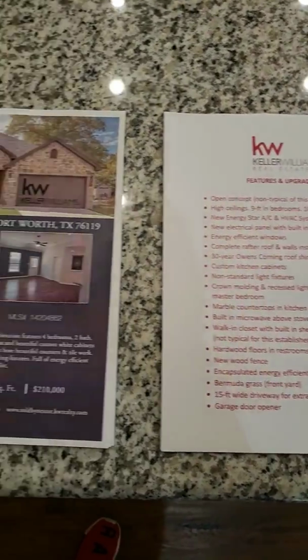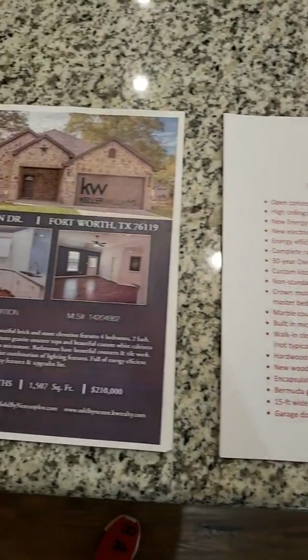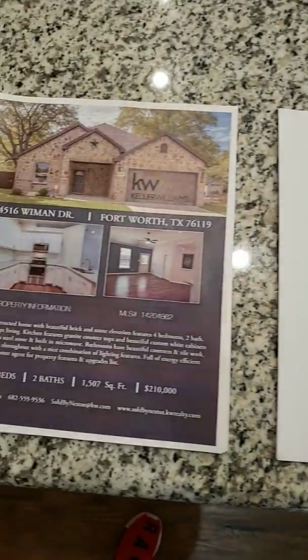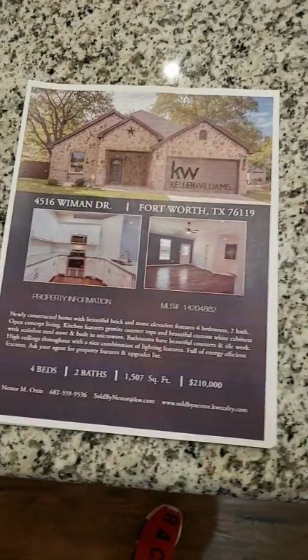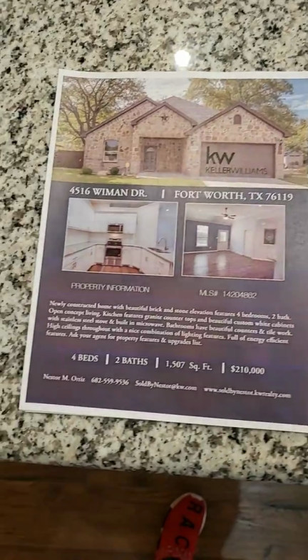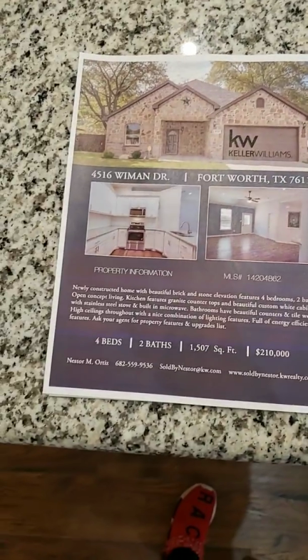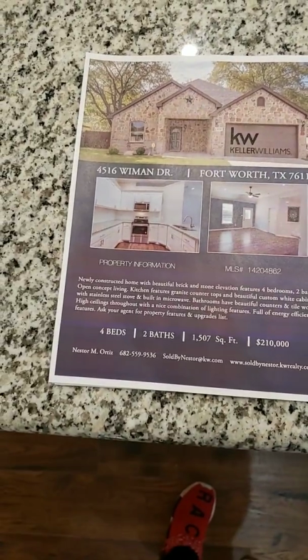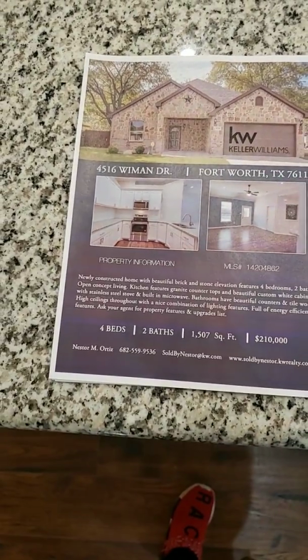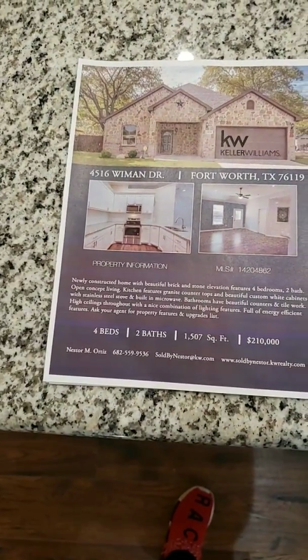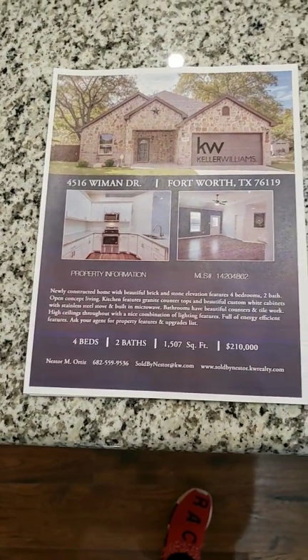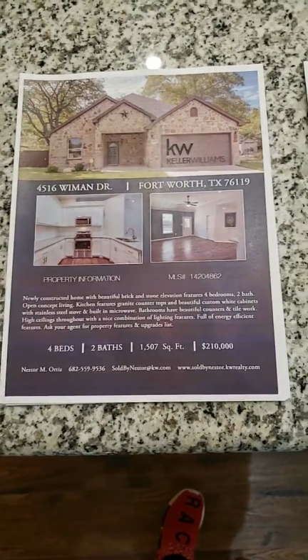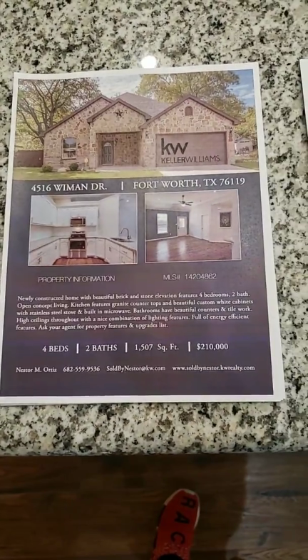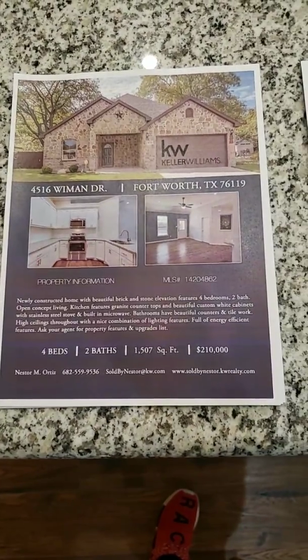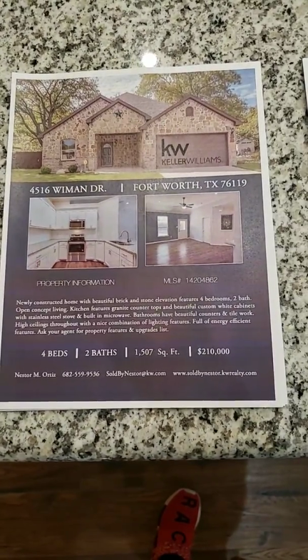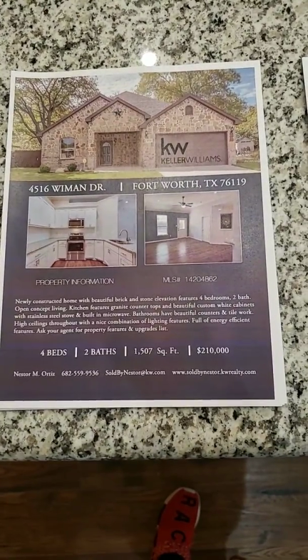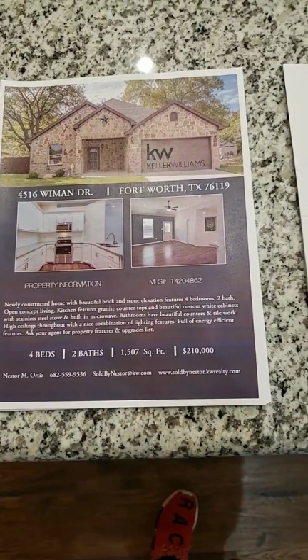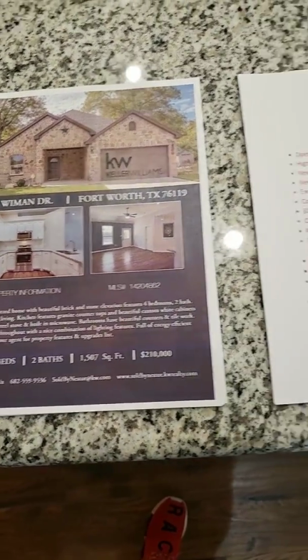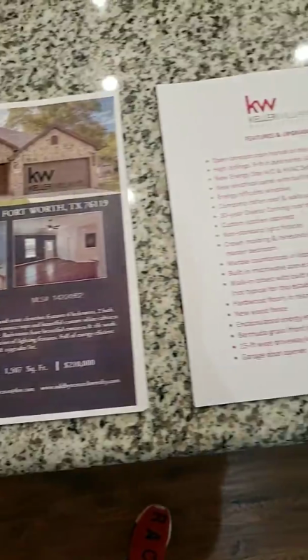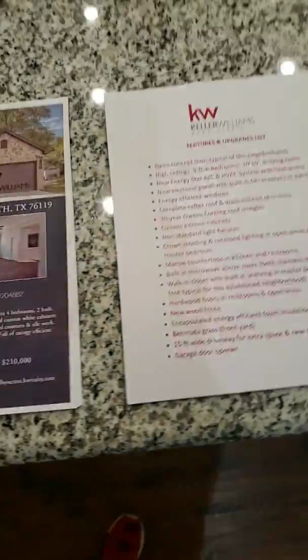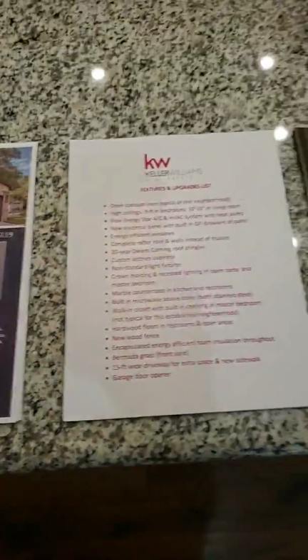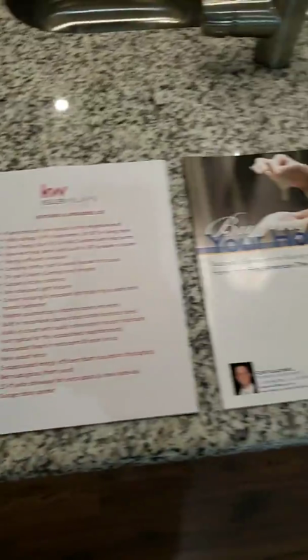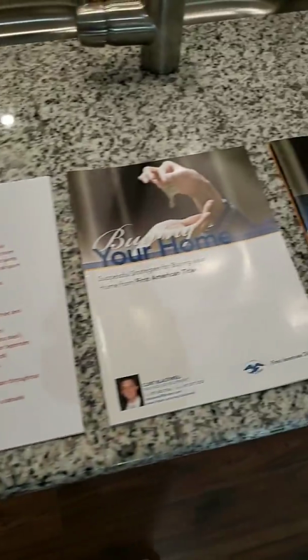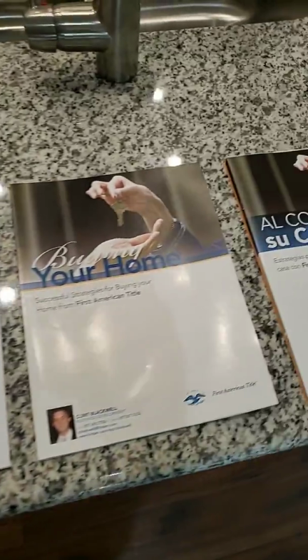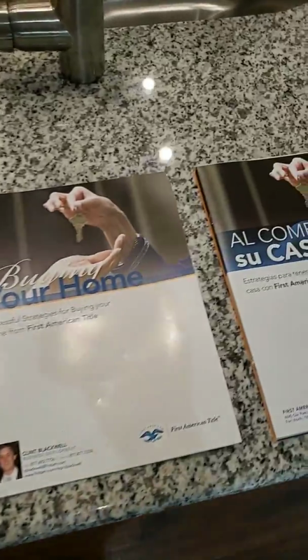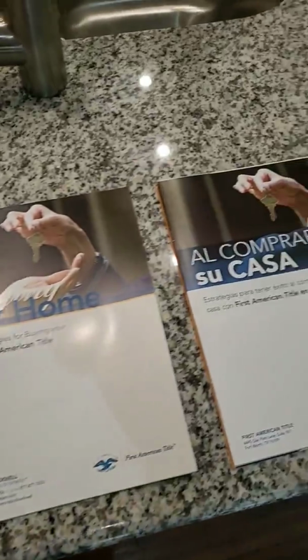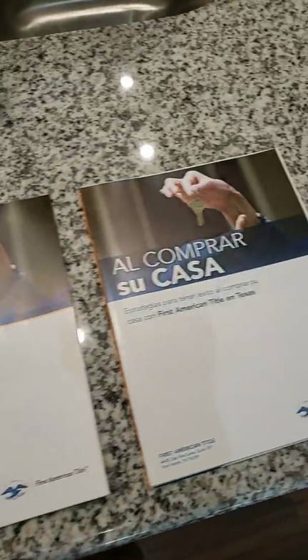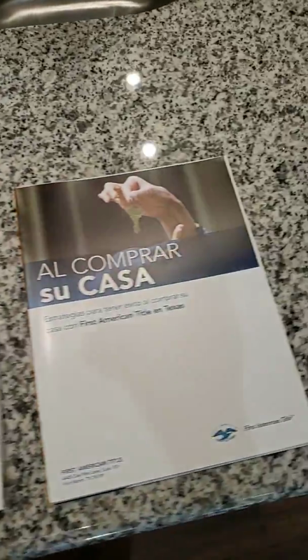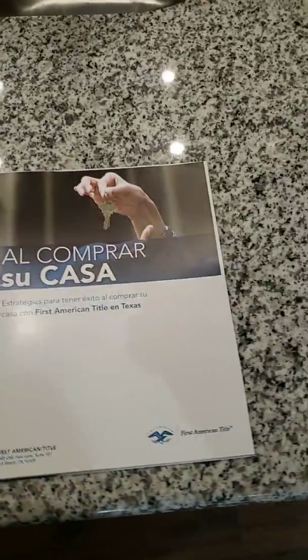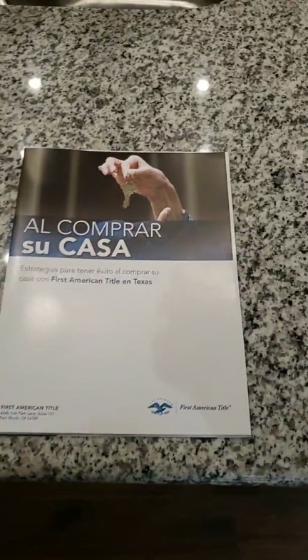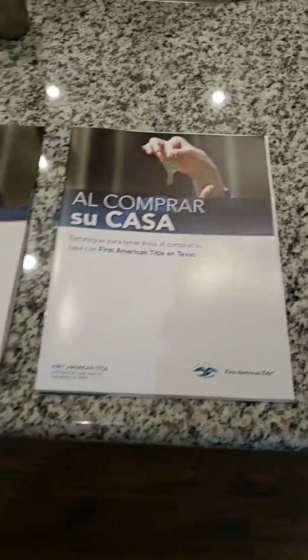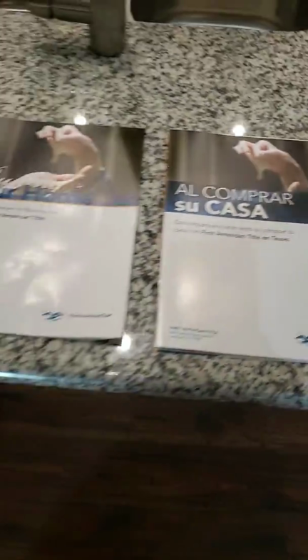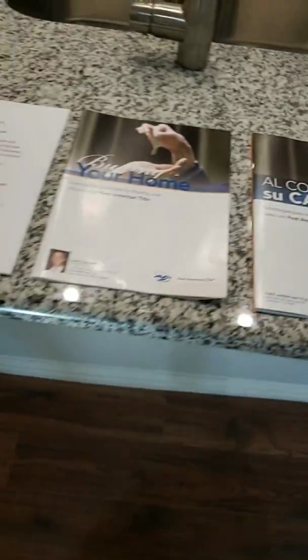This house is listed by Nestor Ortiz from Keller Williams. Here's a buyer guide — in English and in Spanish.